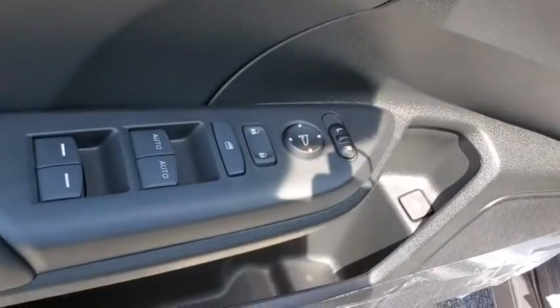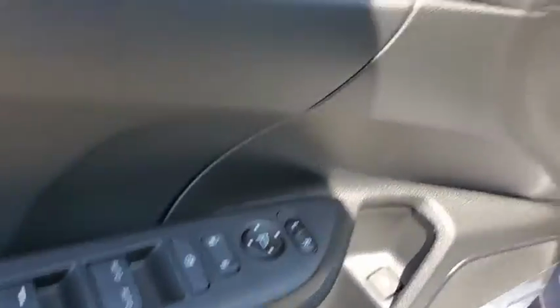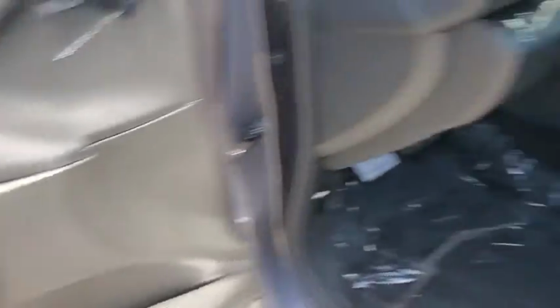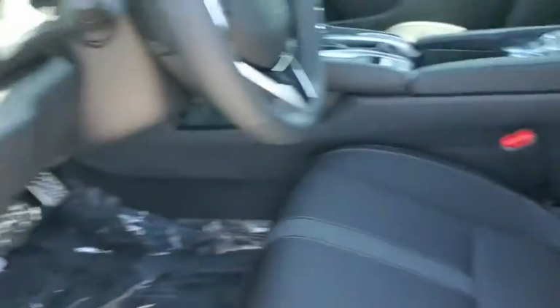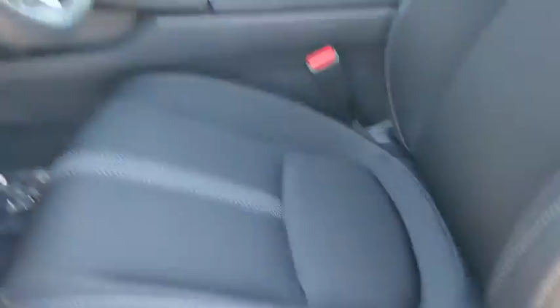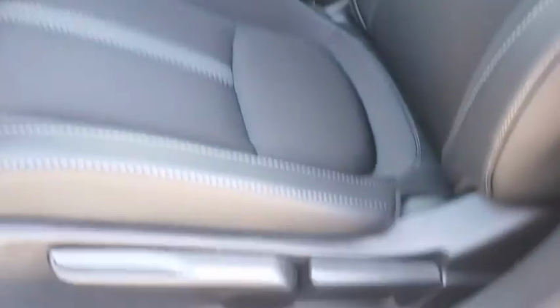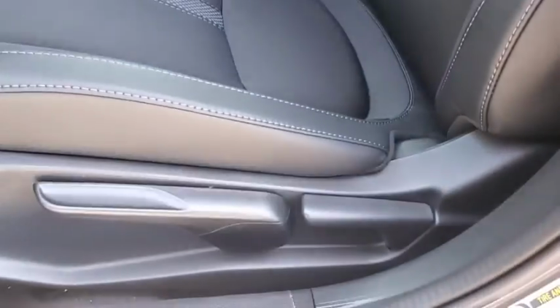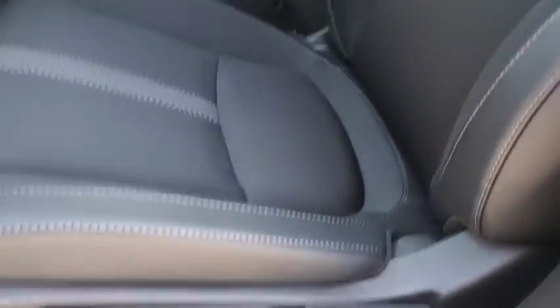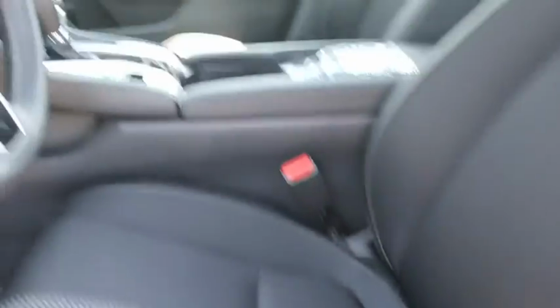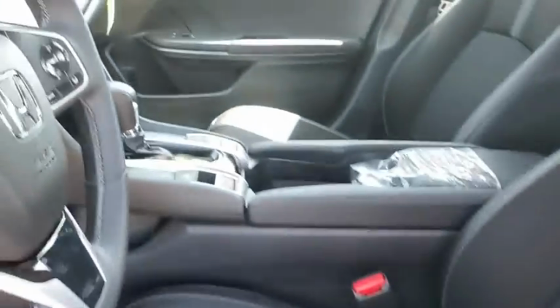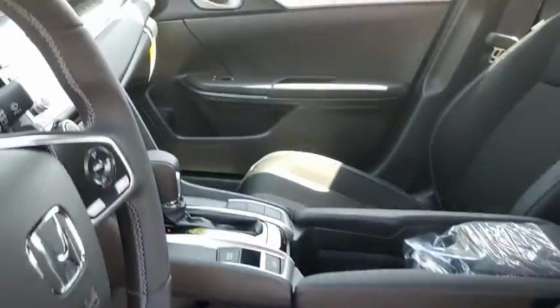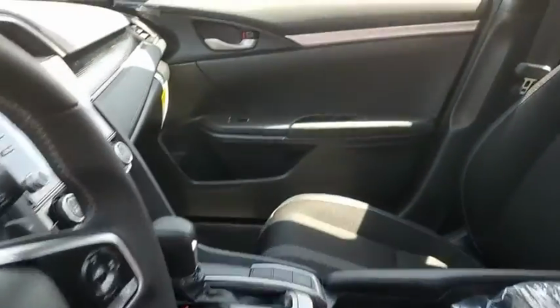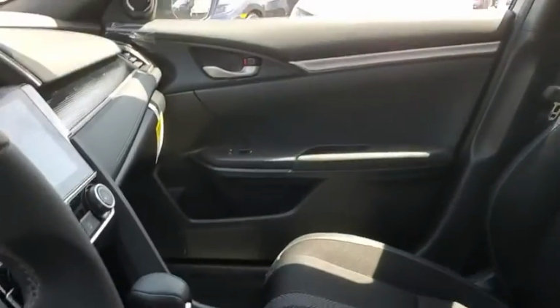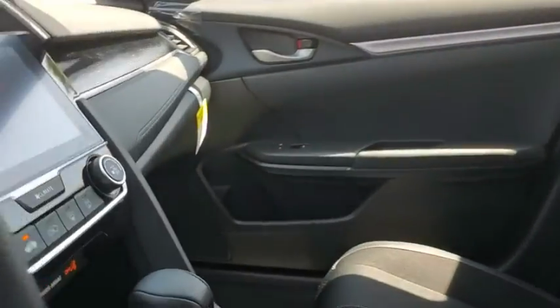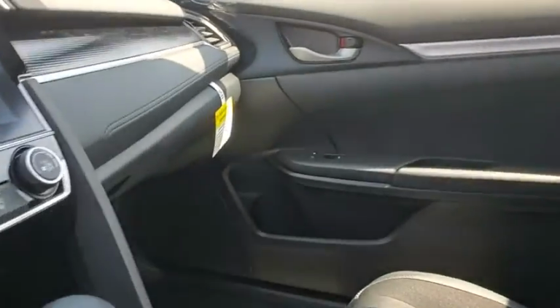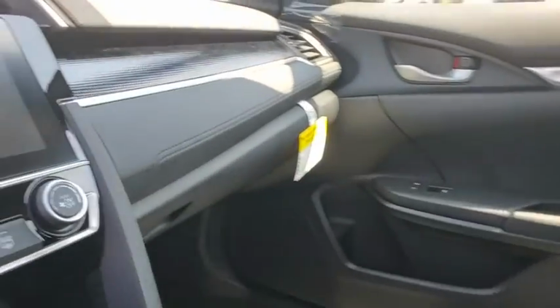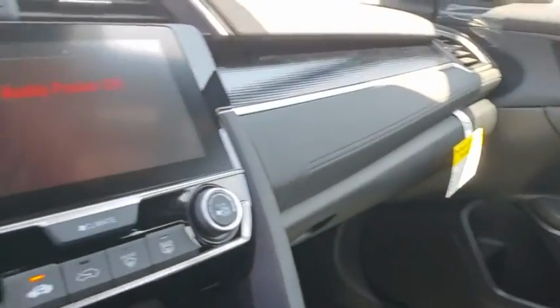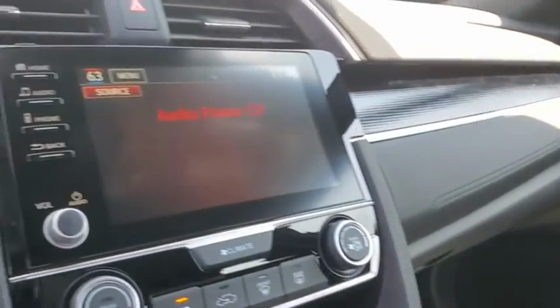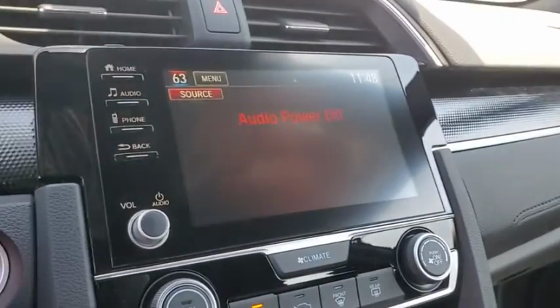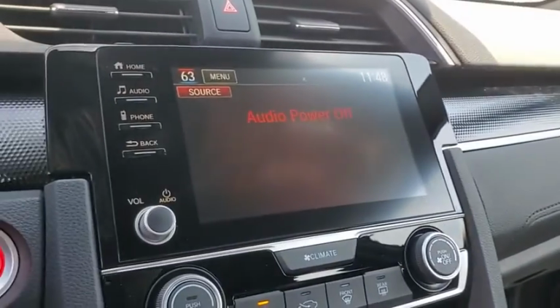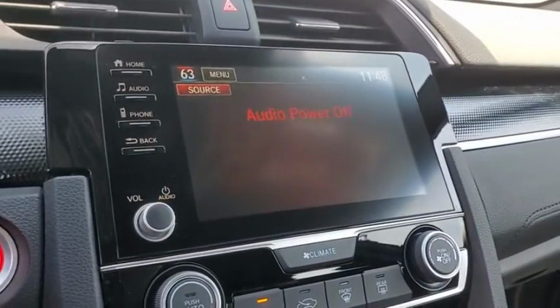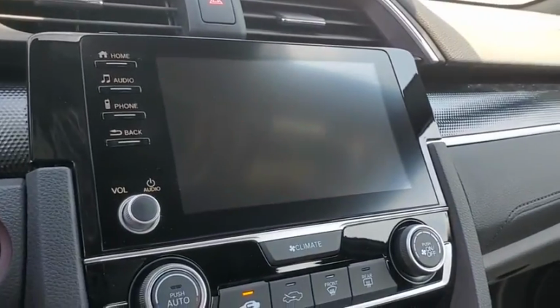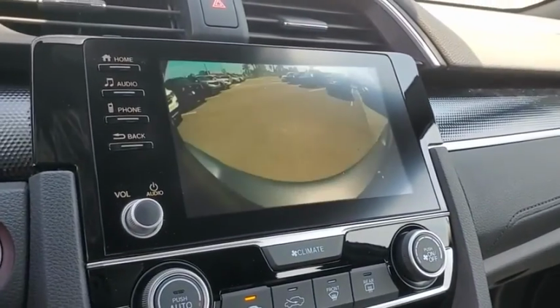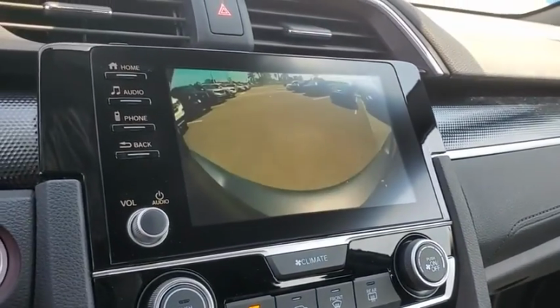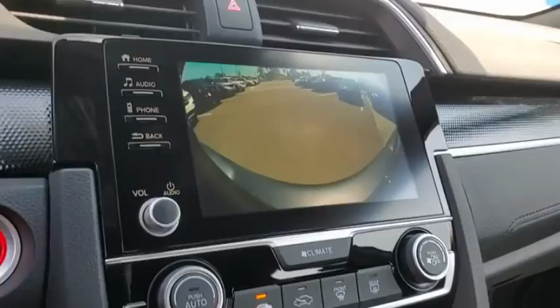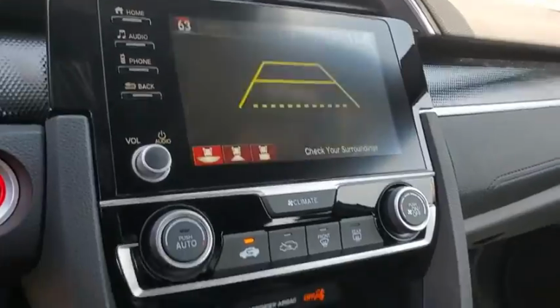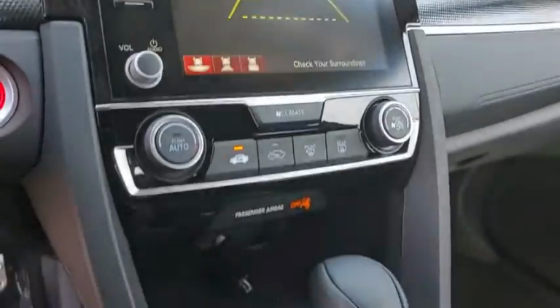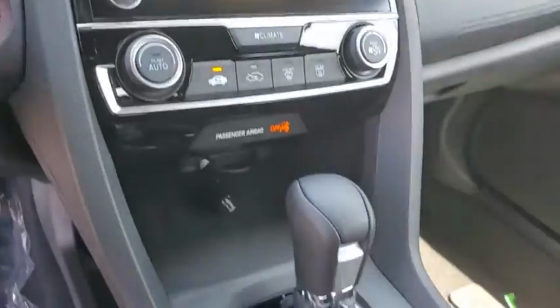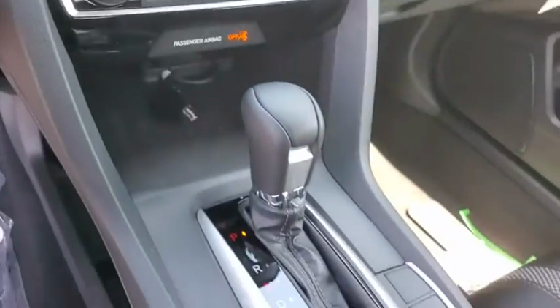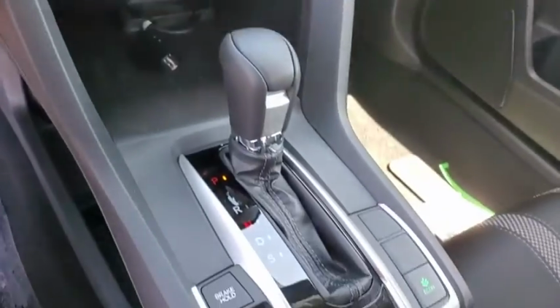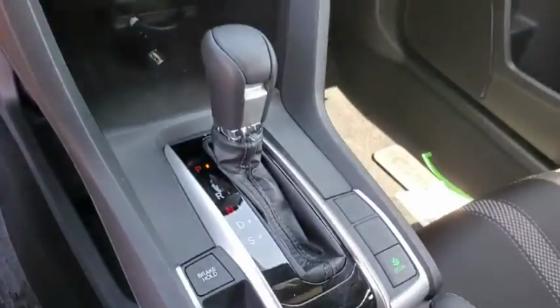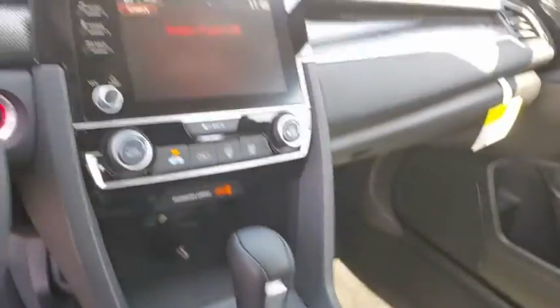Power windows, remote keyless entry, panic alarm, tachometer, brake assist, driver vanity mirror, cloth seat trim, front reading lamps.